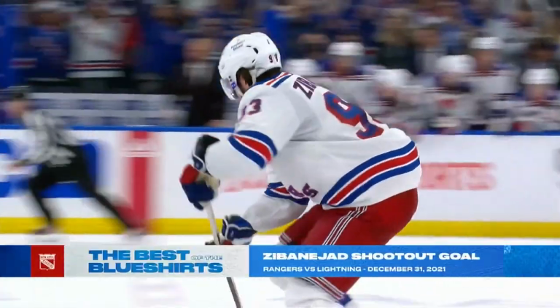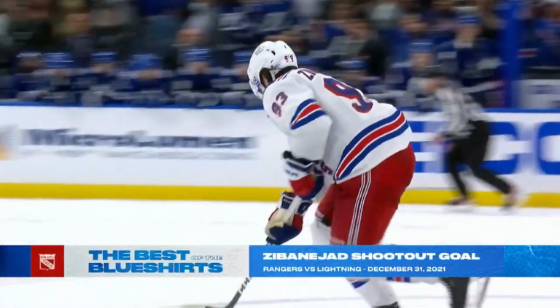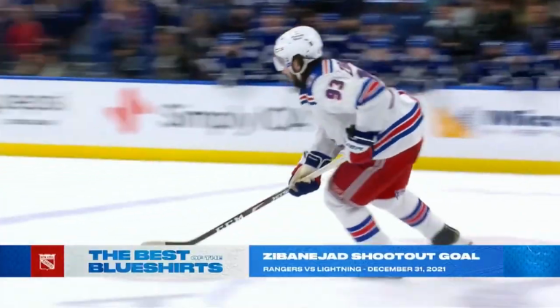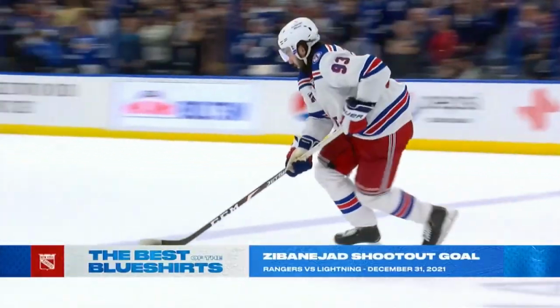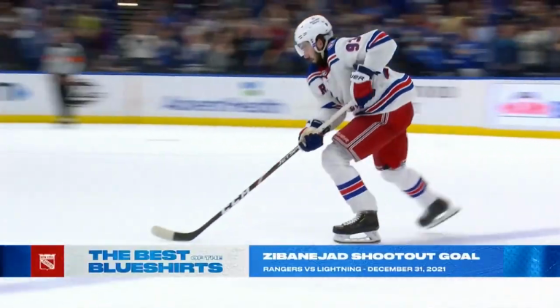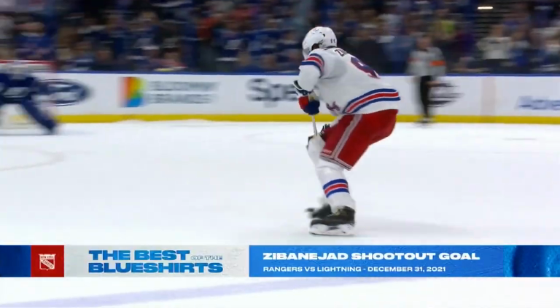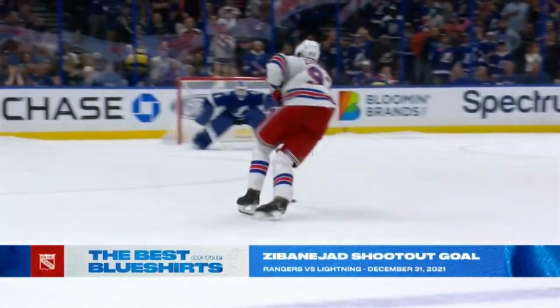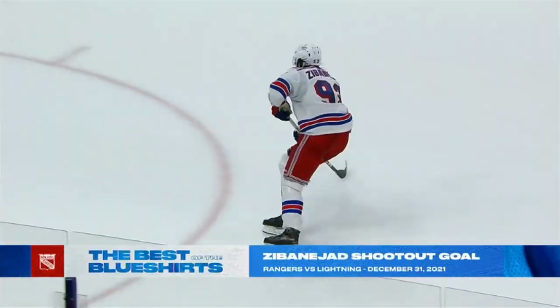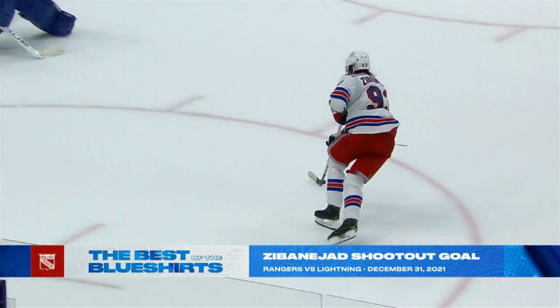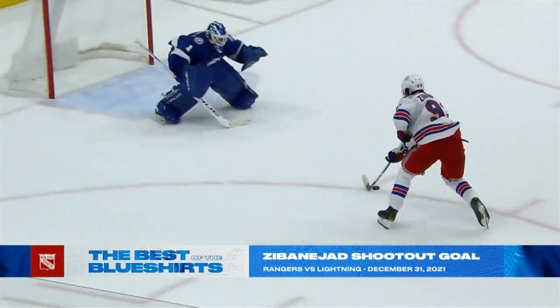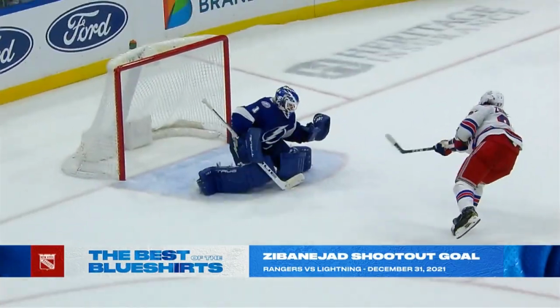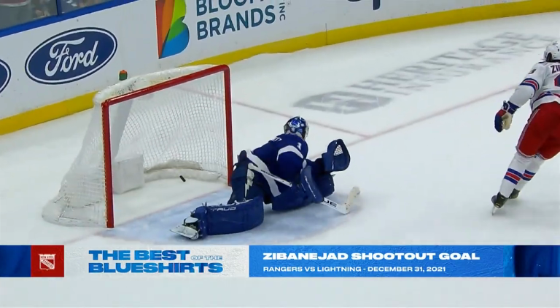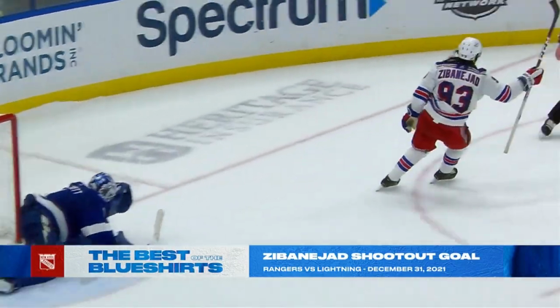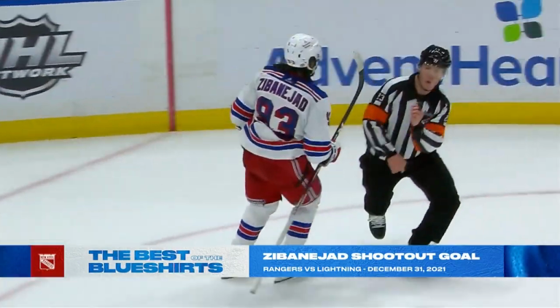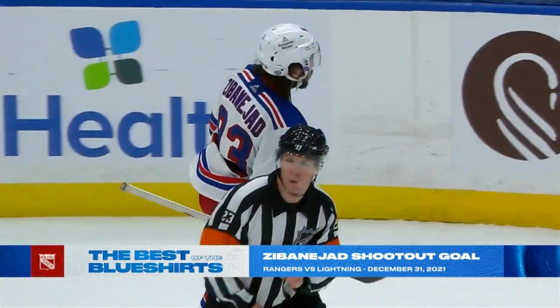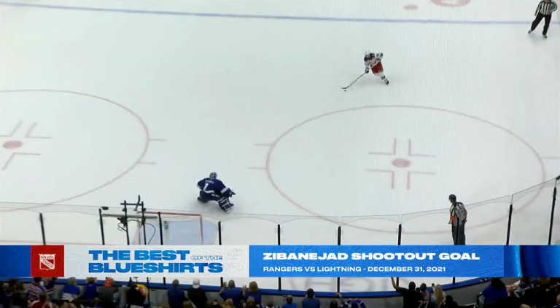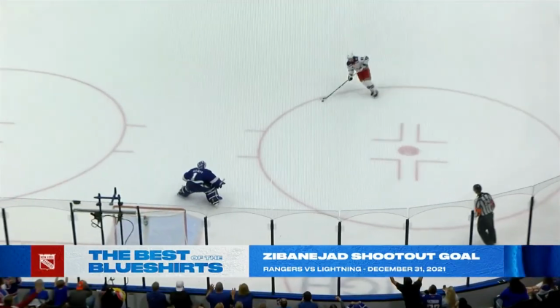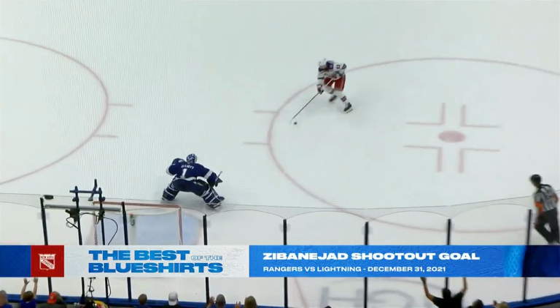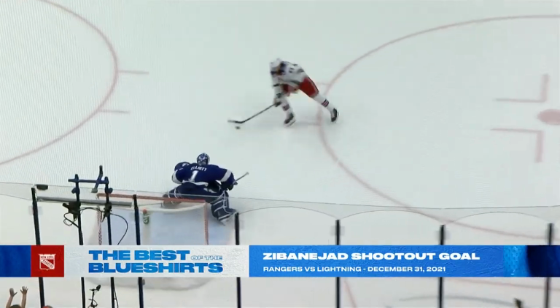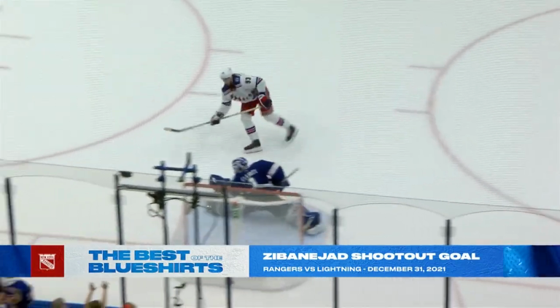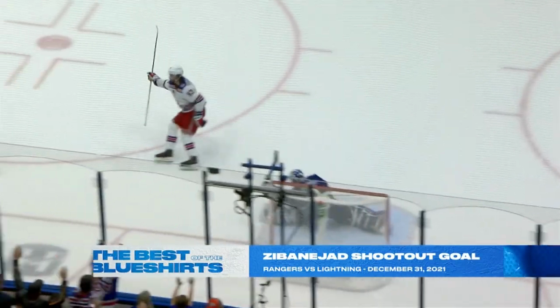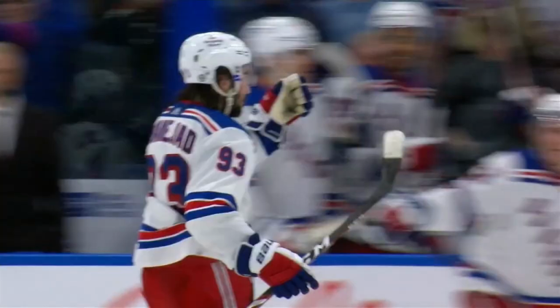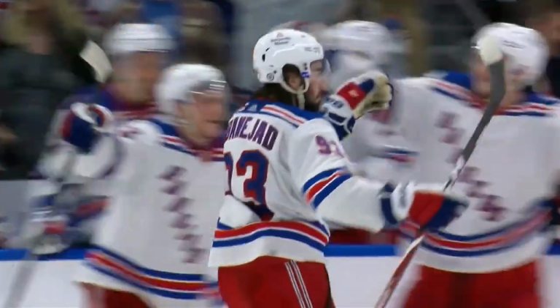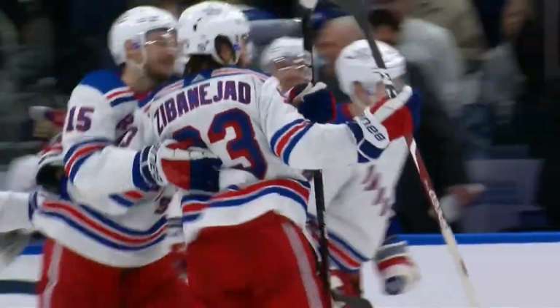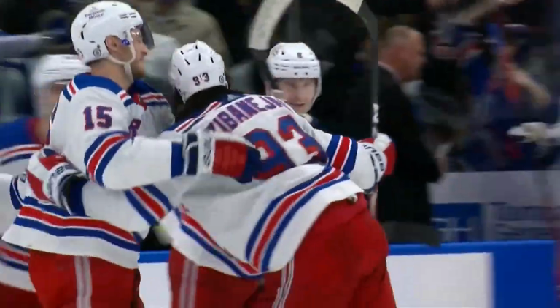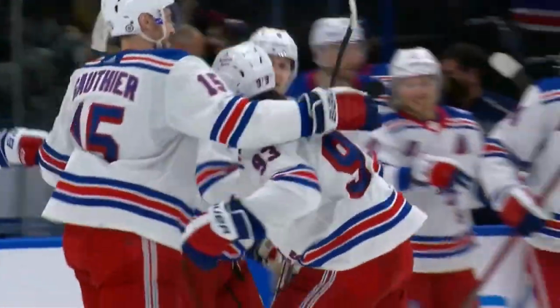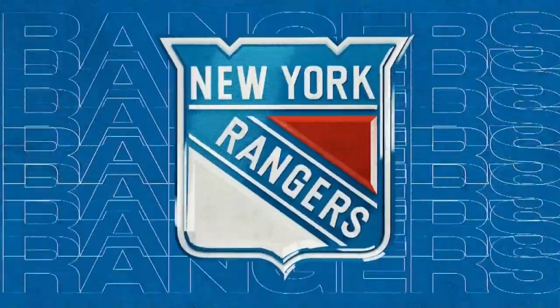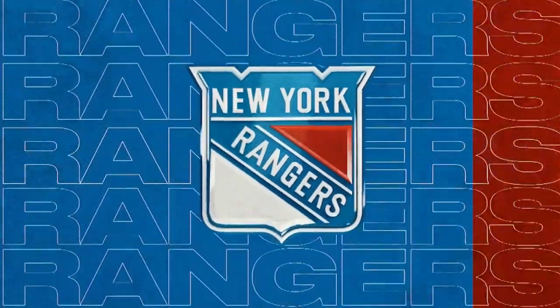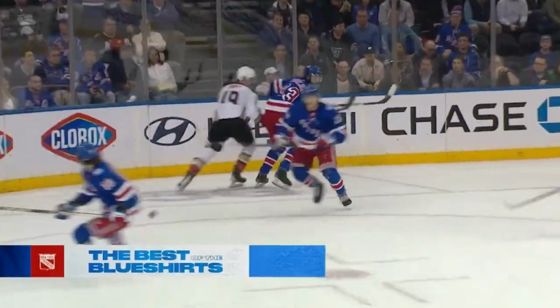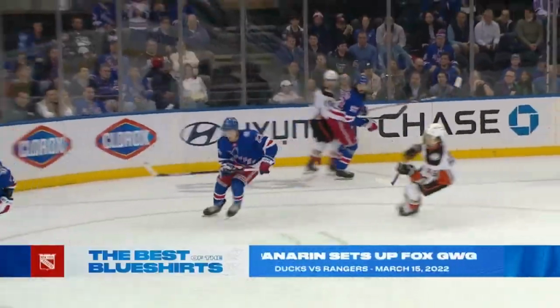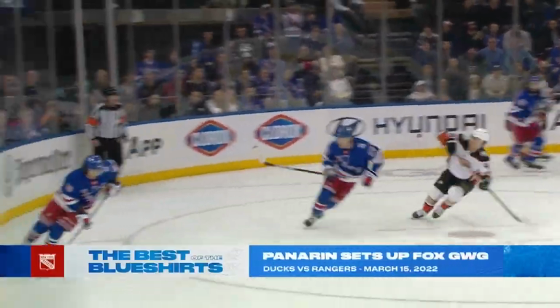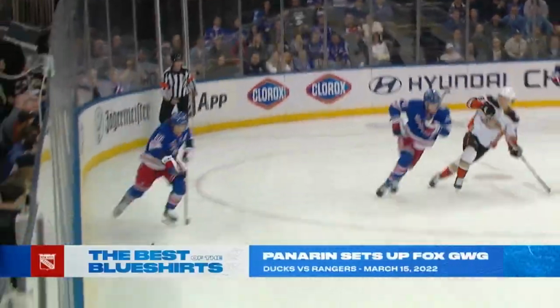Chance to win it! Mika Sabanajad in on Elliott — he scores! Rangers win! What a night! Sabanajad left it.